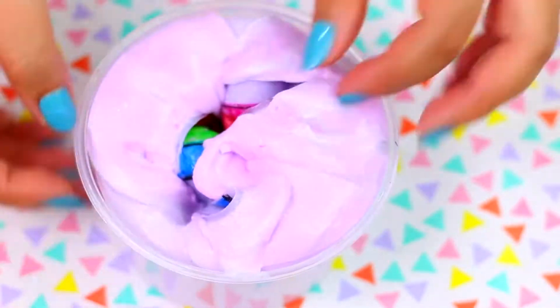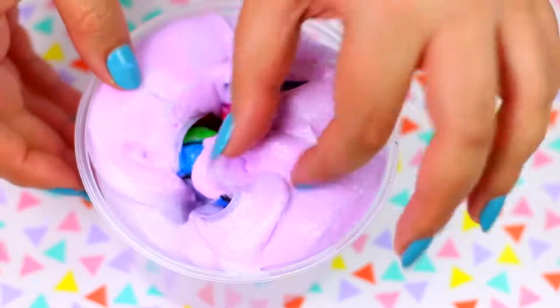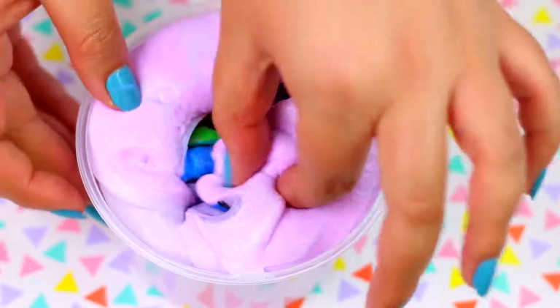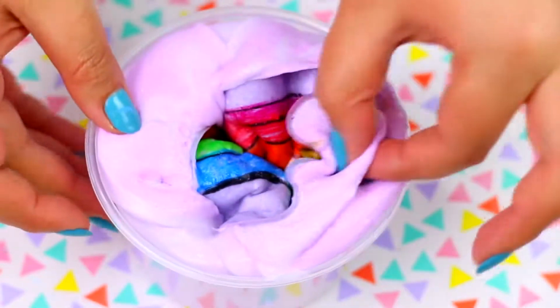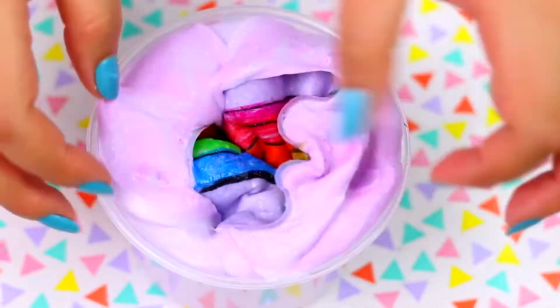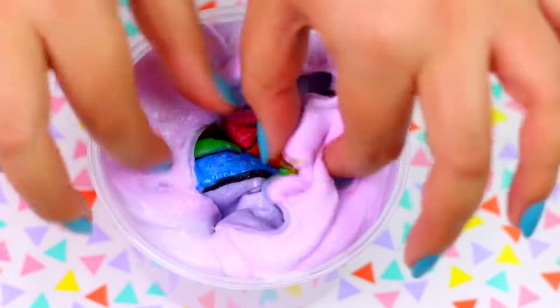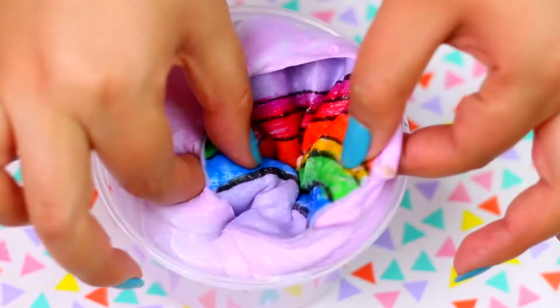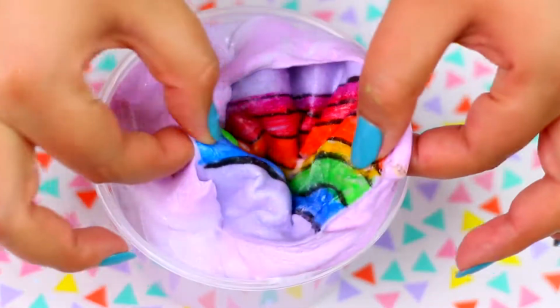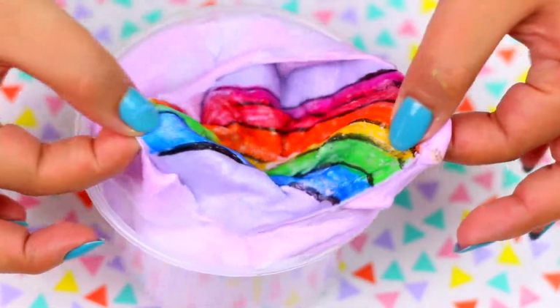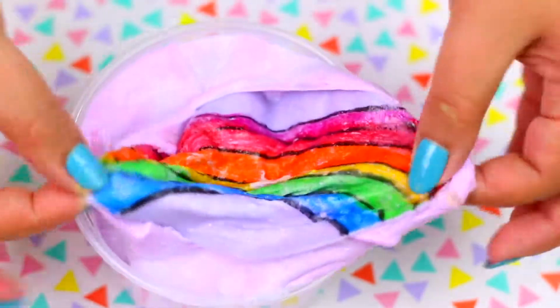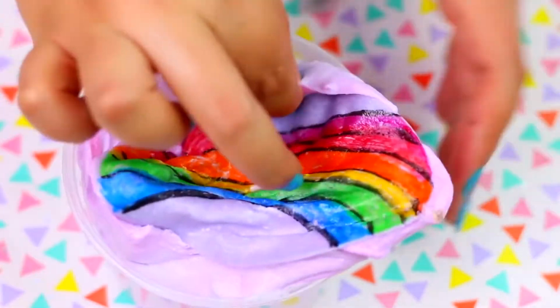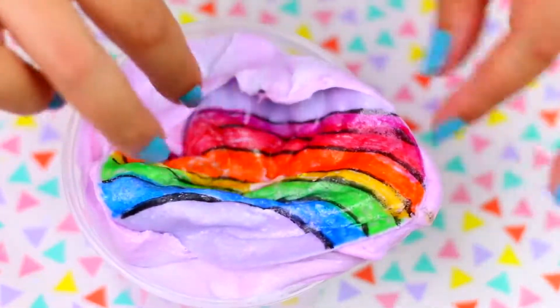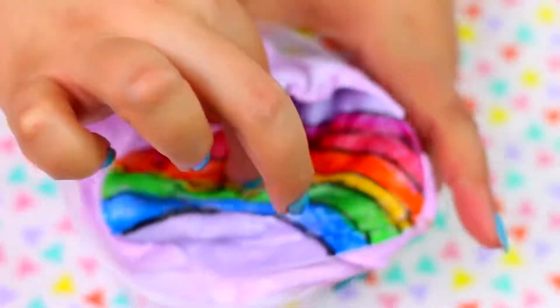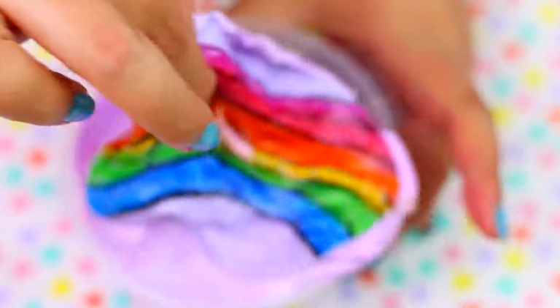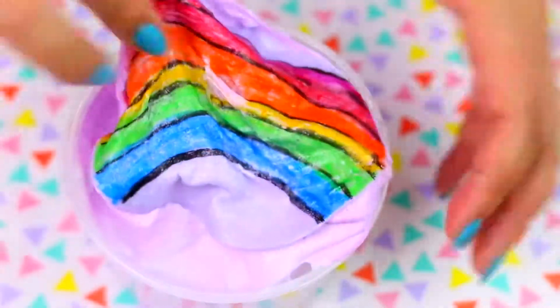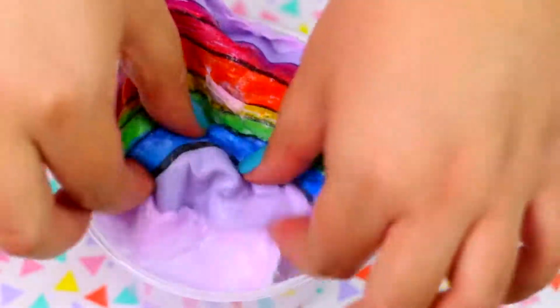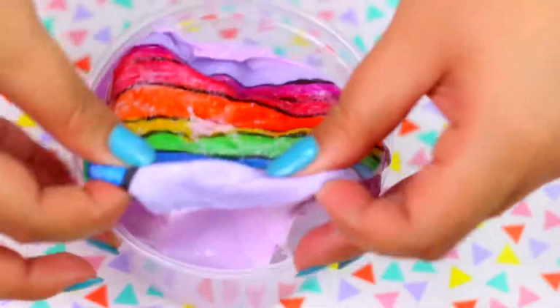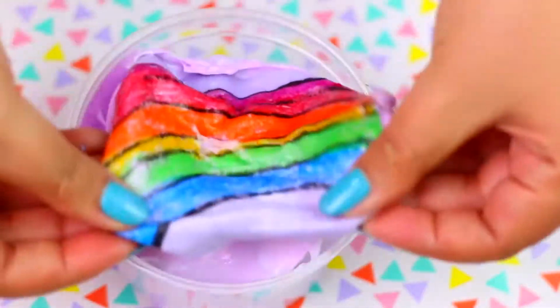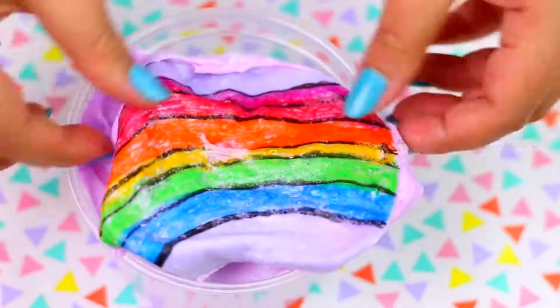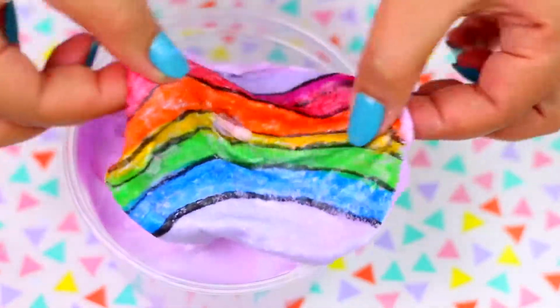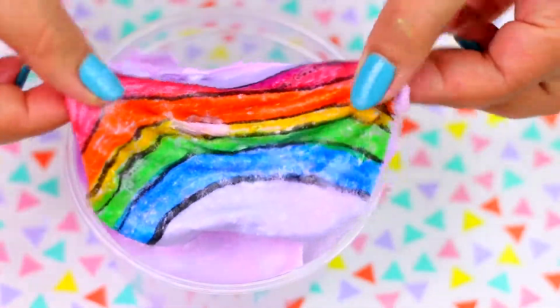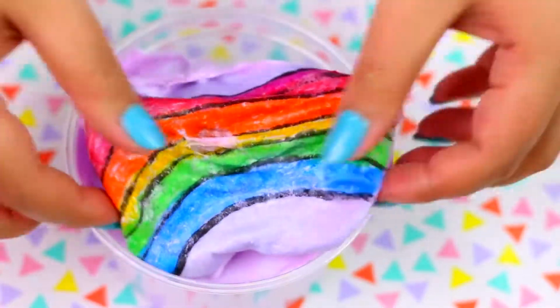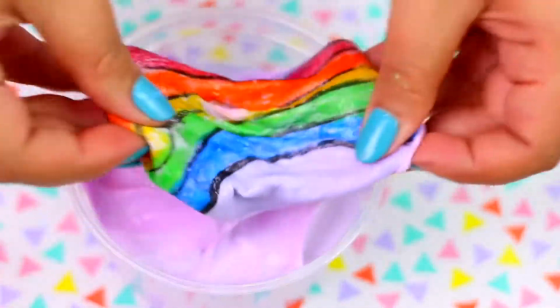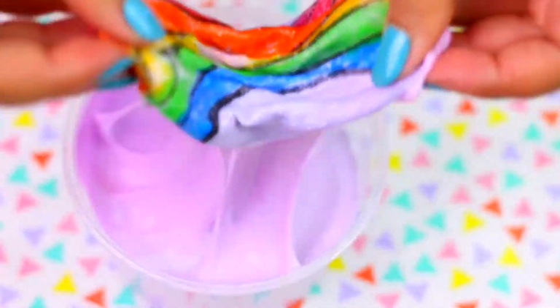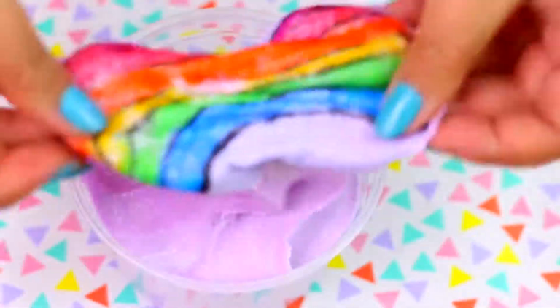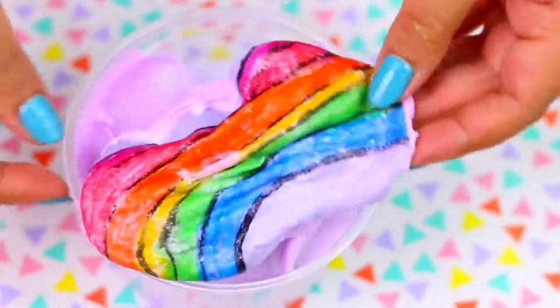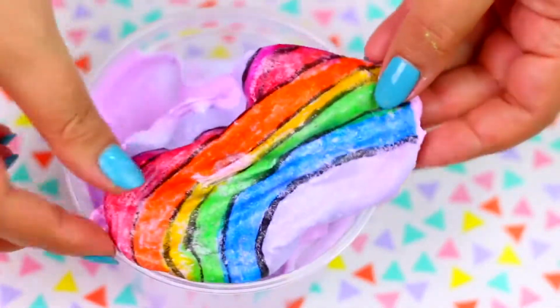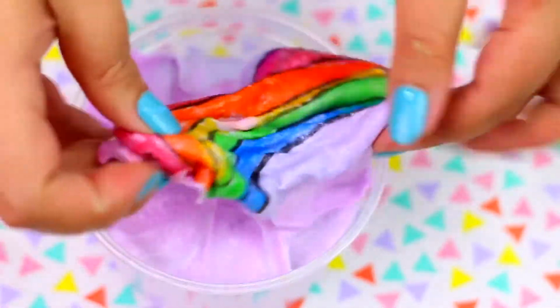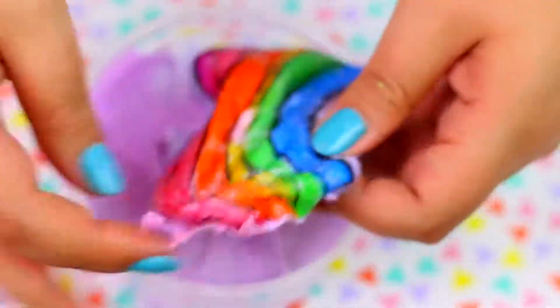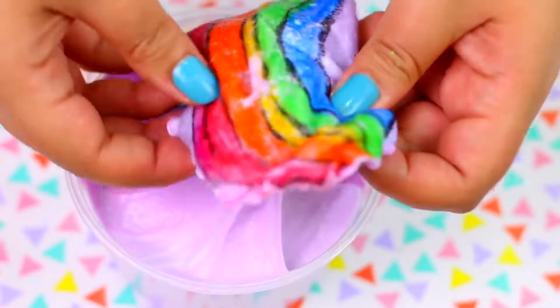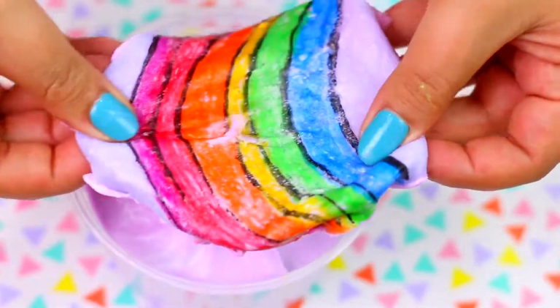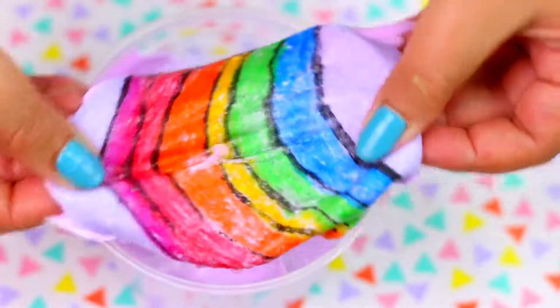I kind of want to try this again, but now using clear slime. Do you think that's going to look cool or do you think it's going to be a complete fail? Let me know in the comments down below.